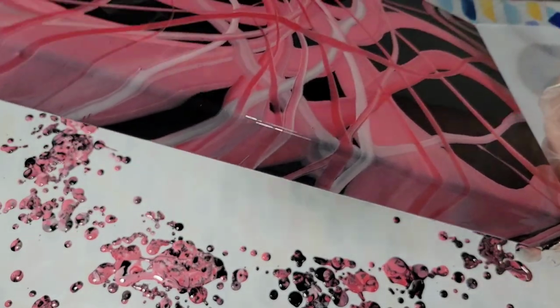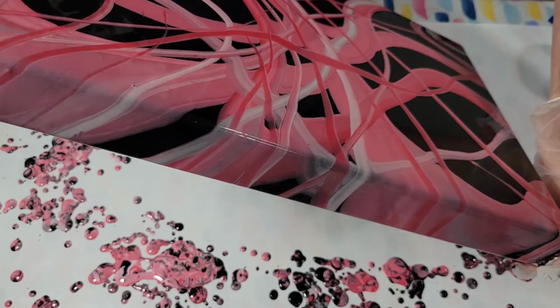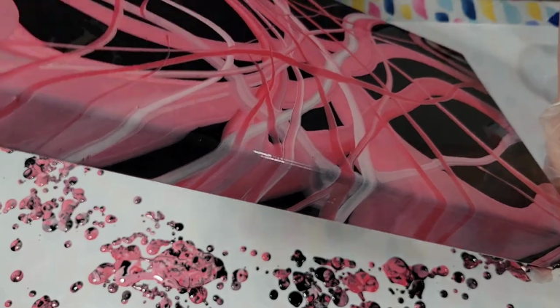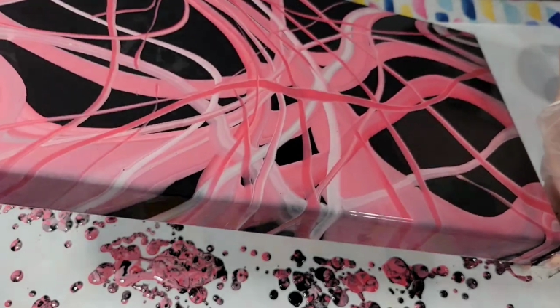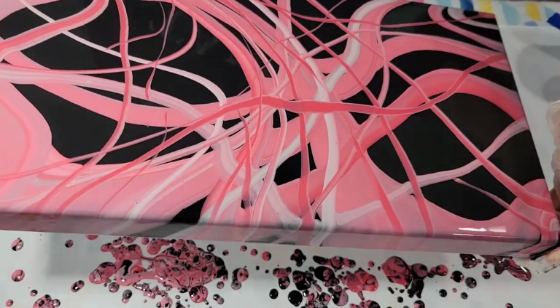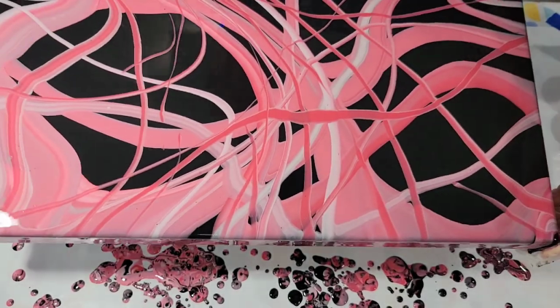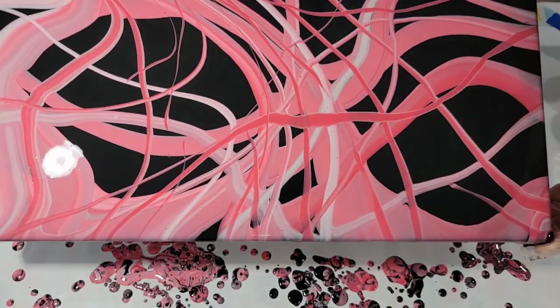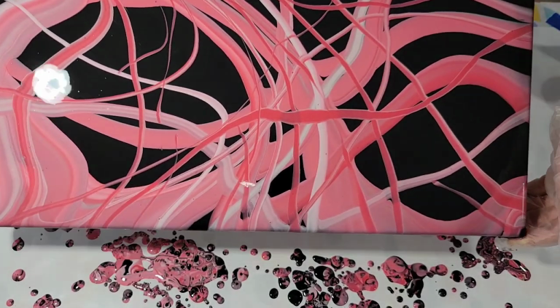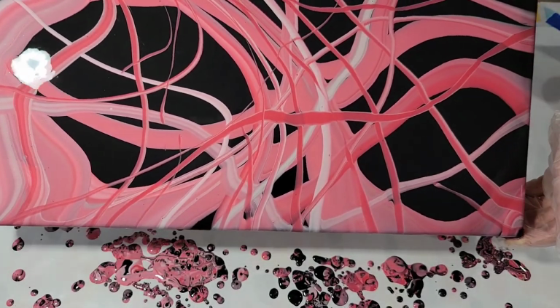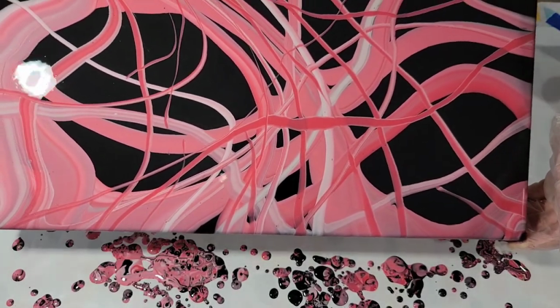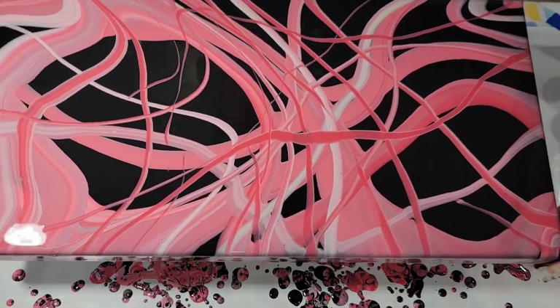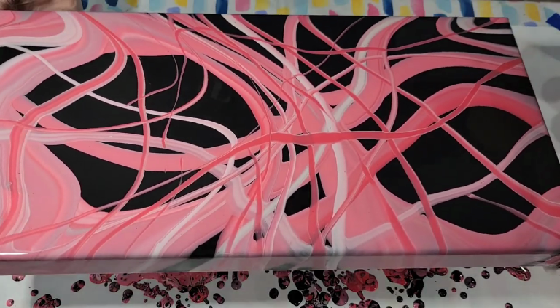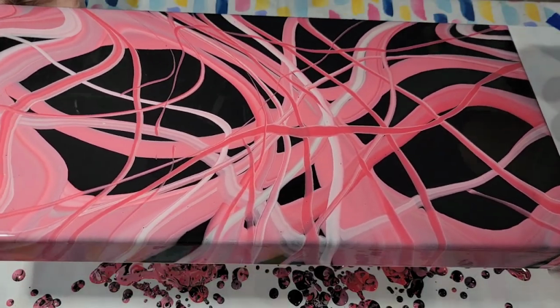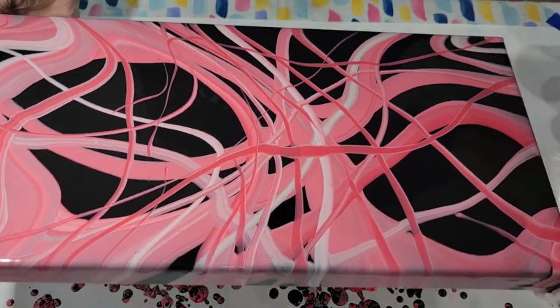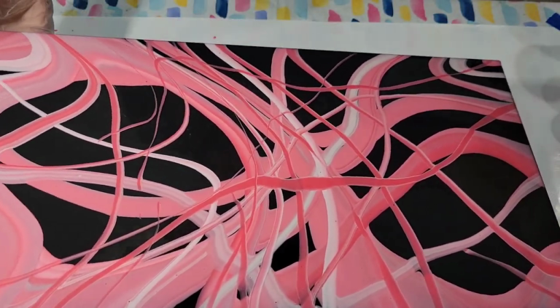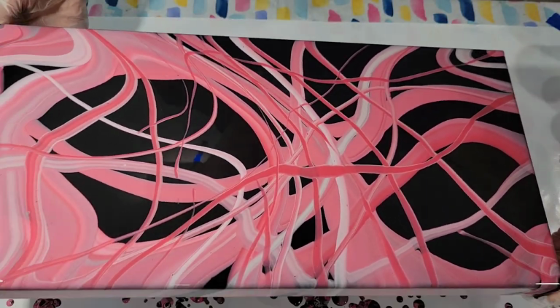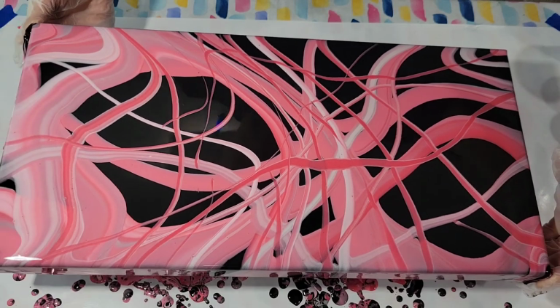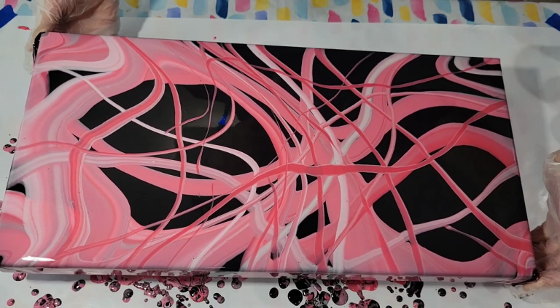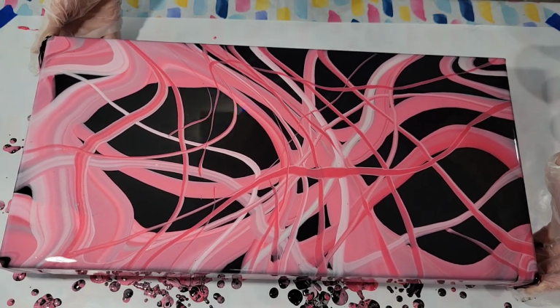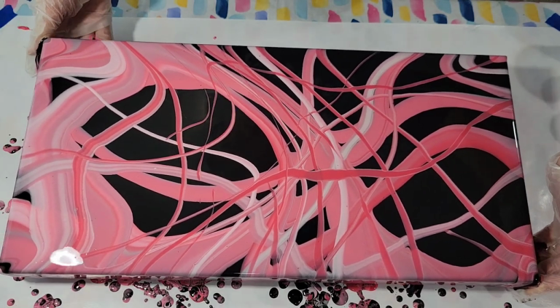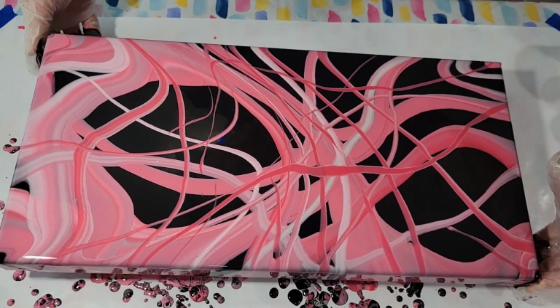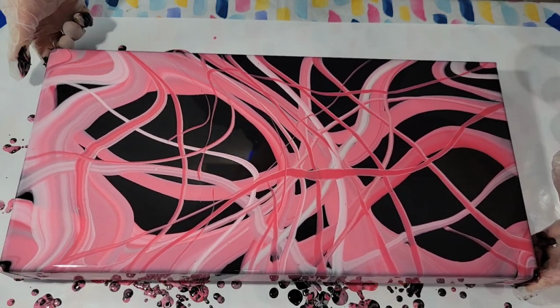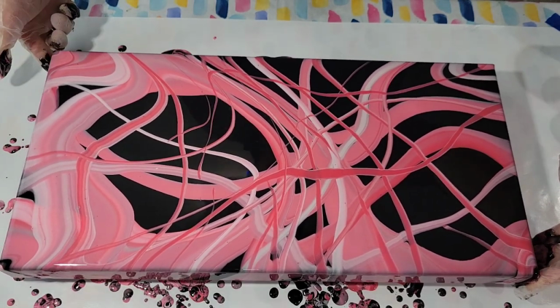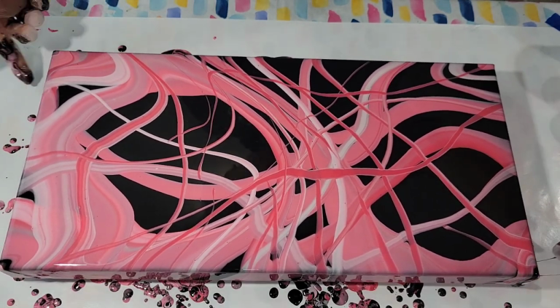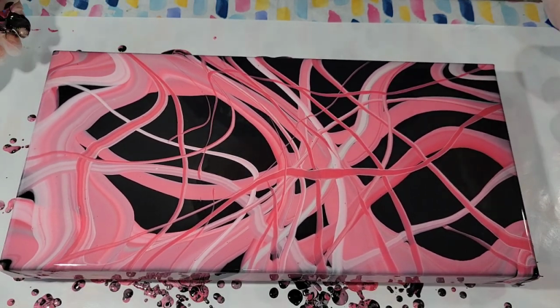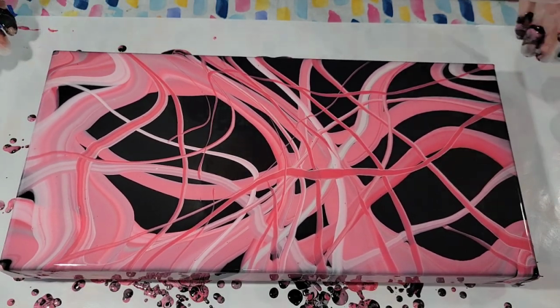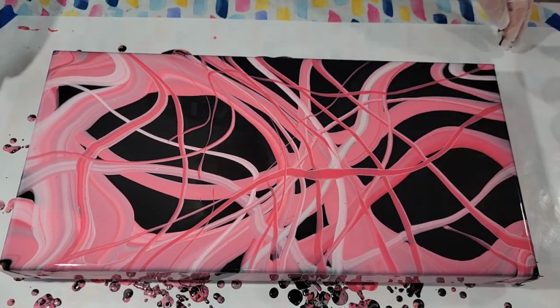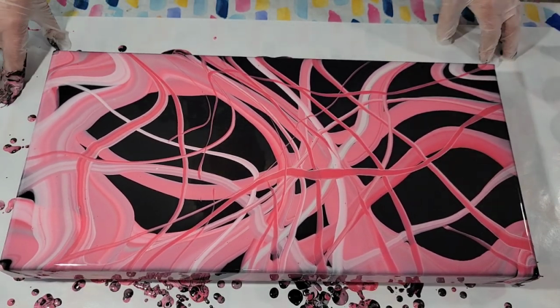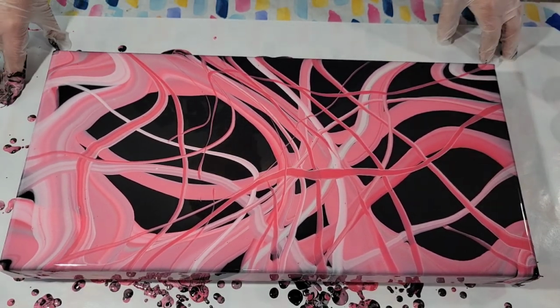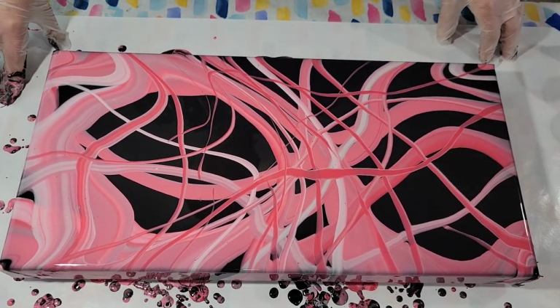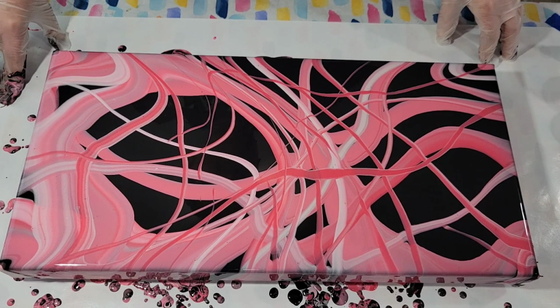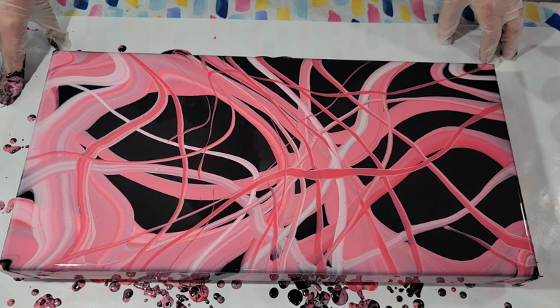Just playing around with the composition and movement, but I think I could be done. And I am.